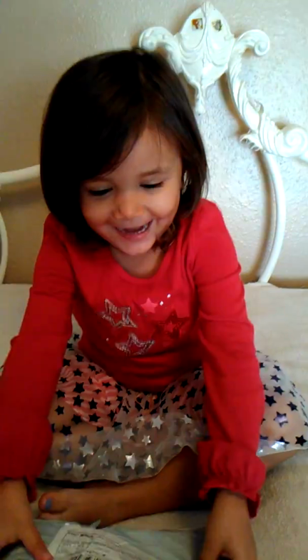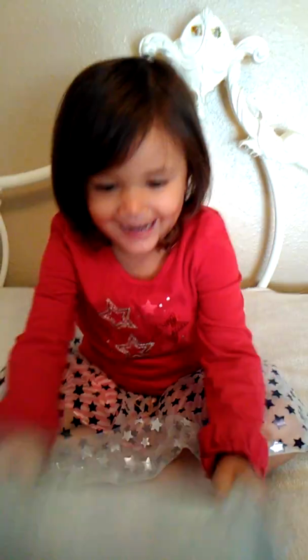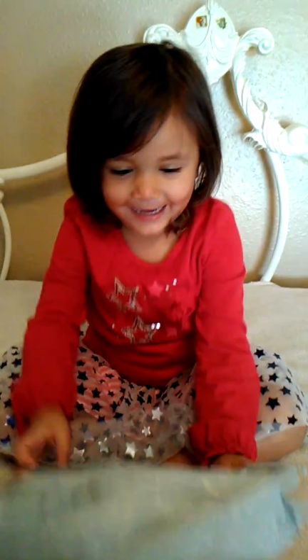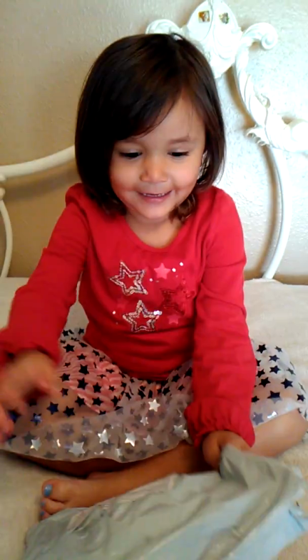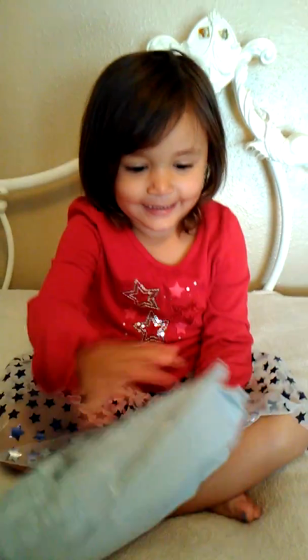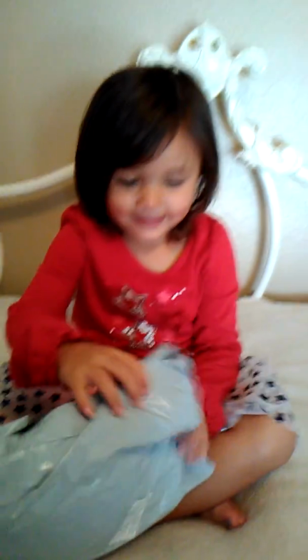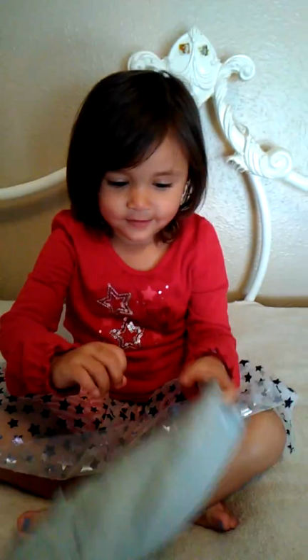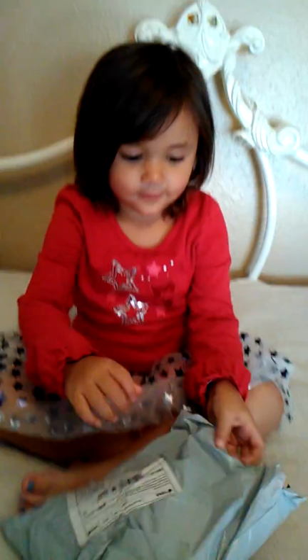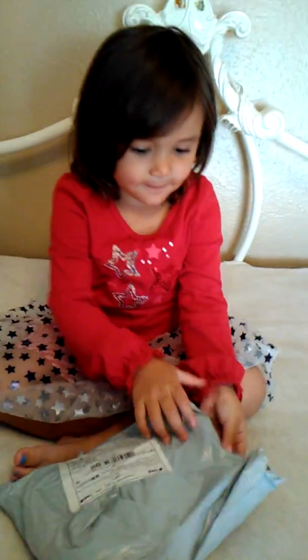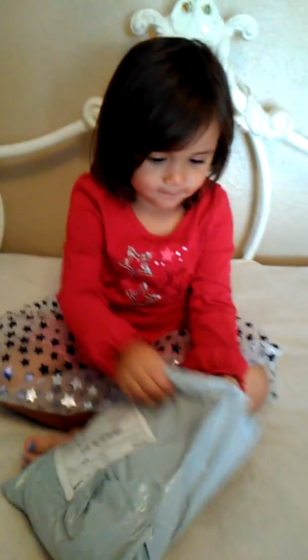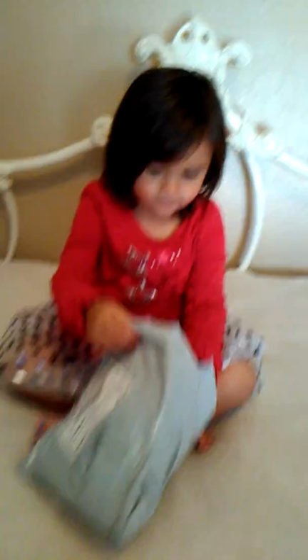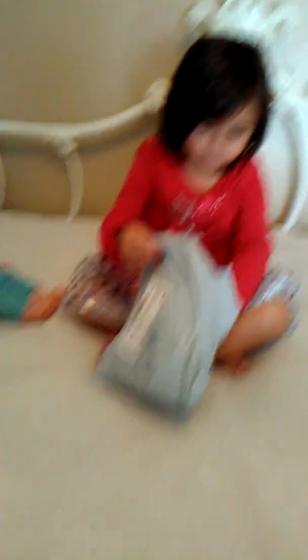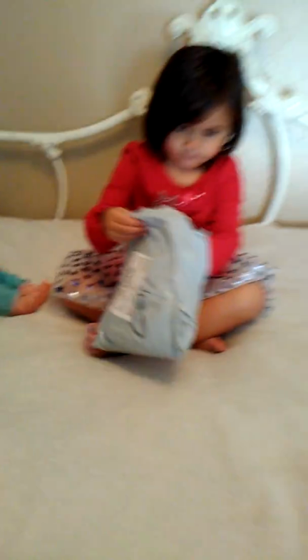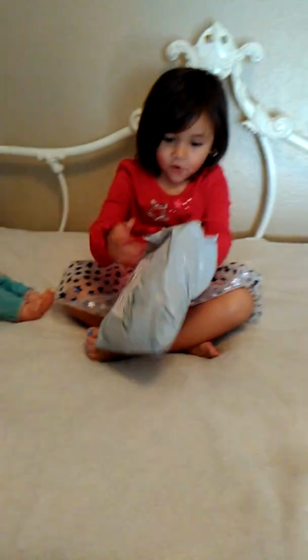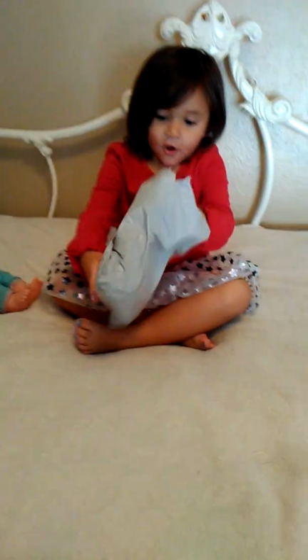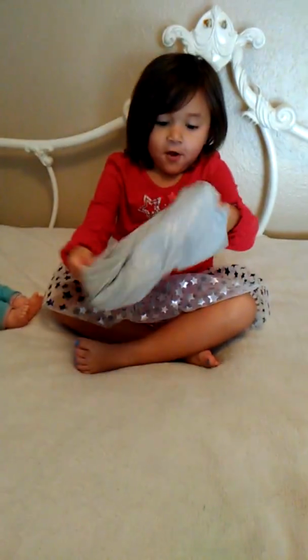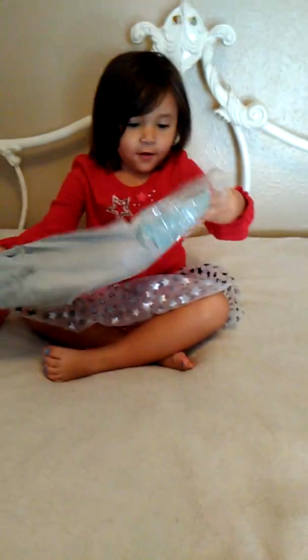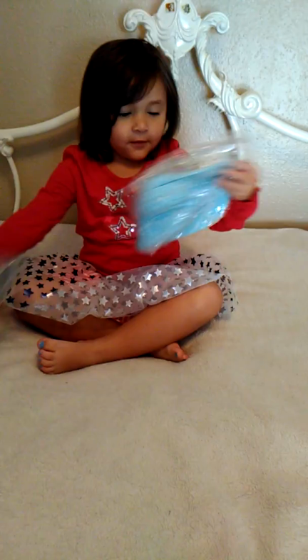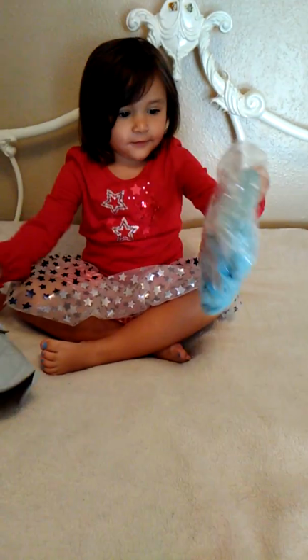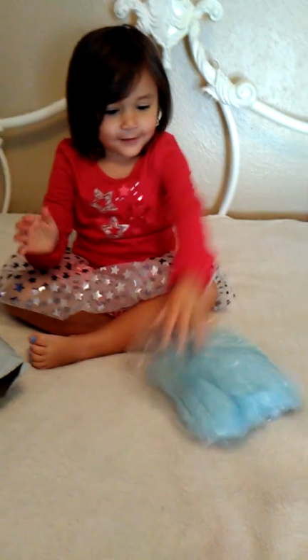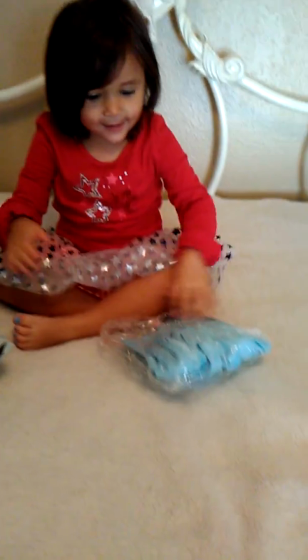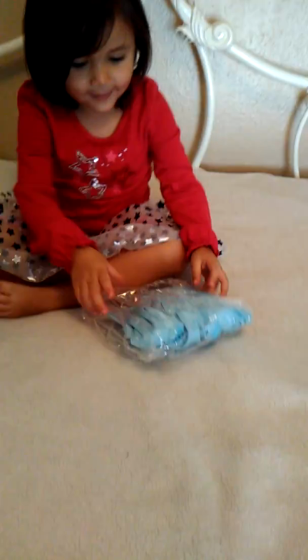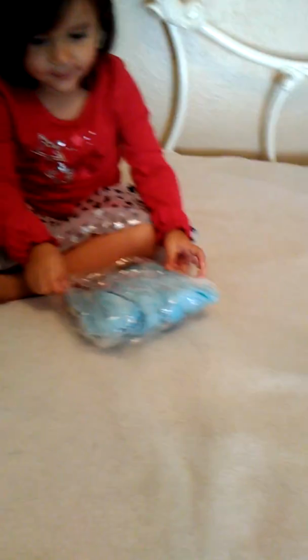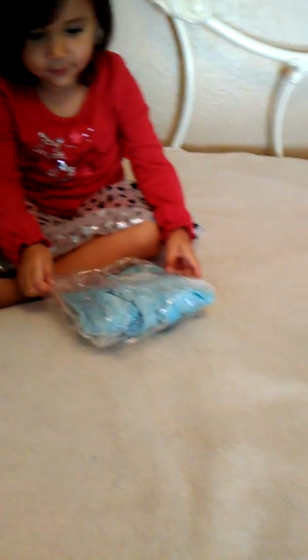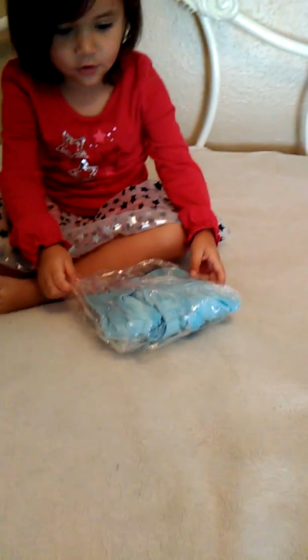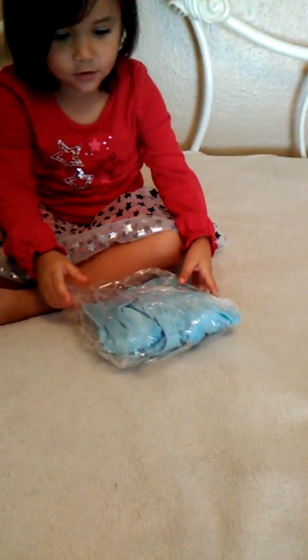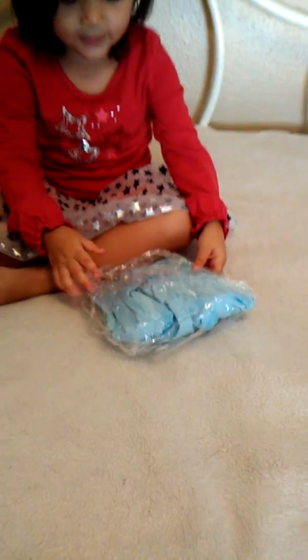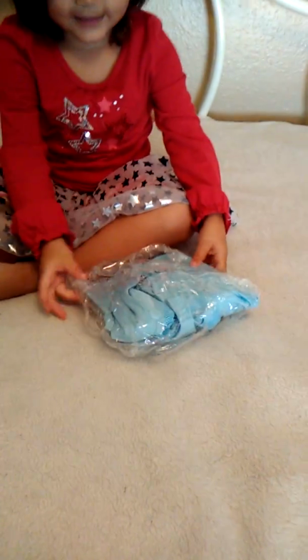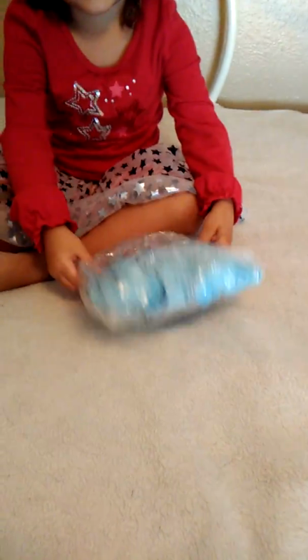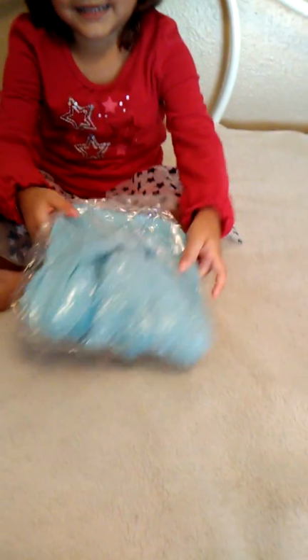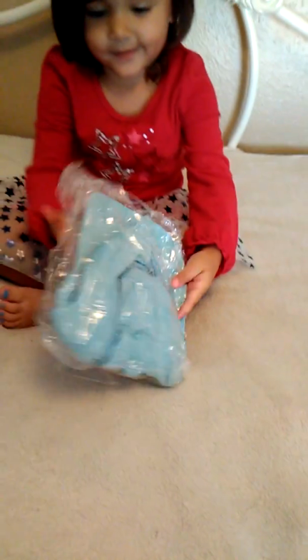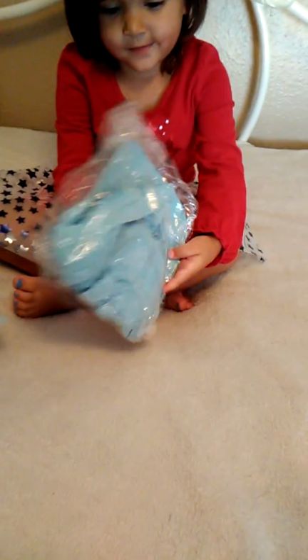Hi everyone, today is Monday. We have a package that just came in the mail. What is it, sweetie?